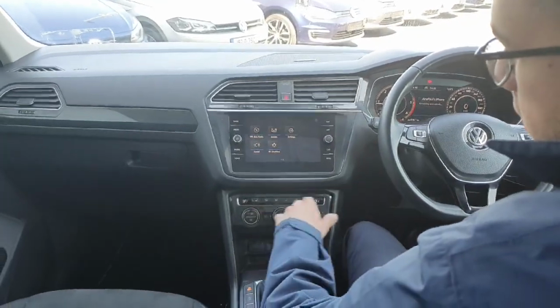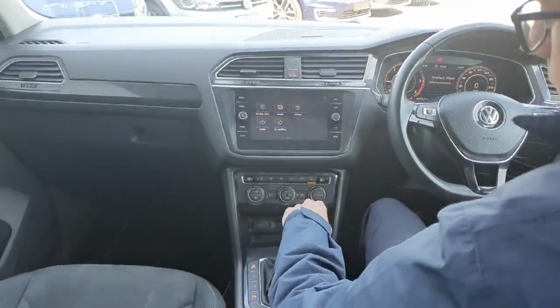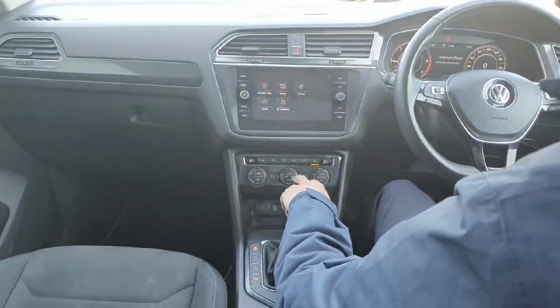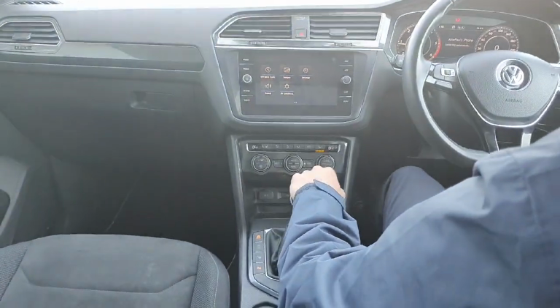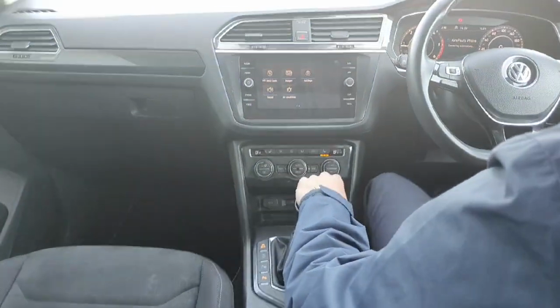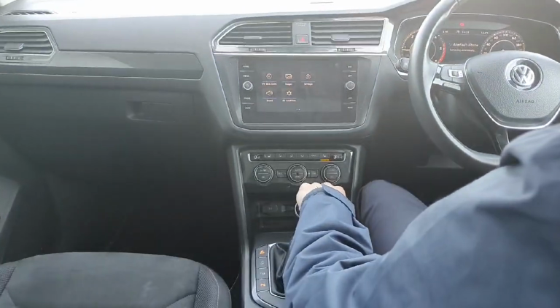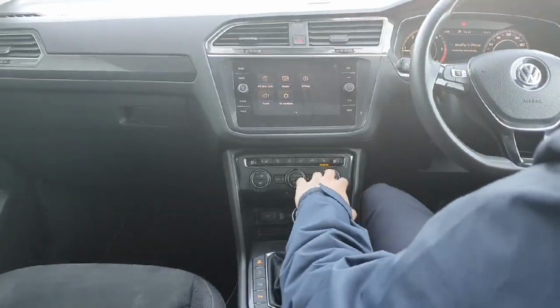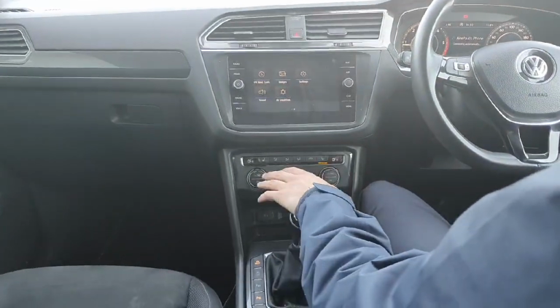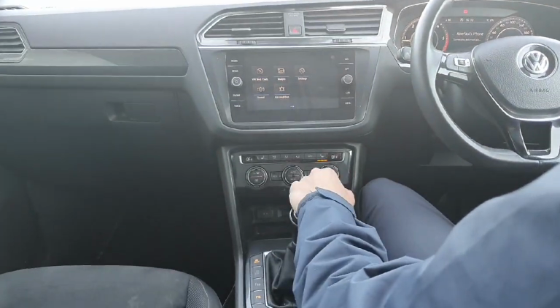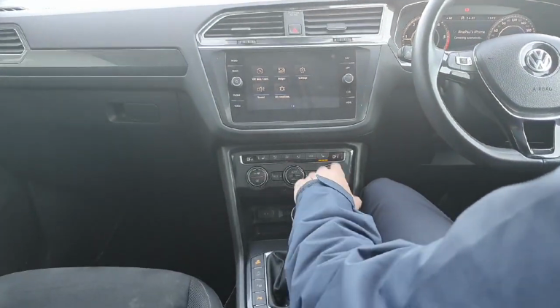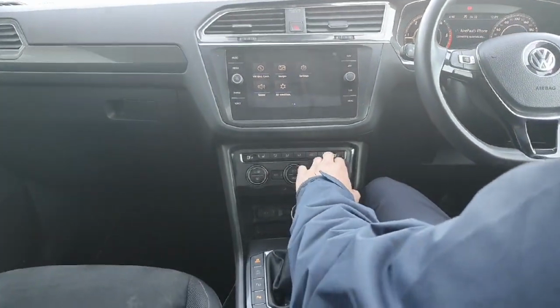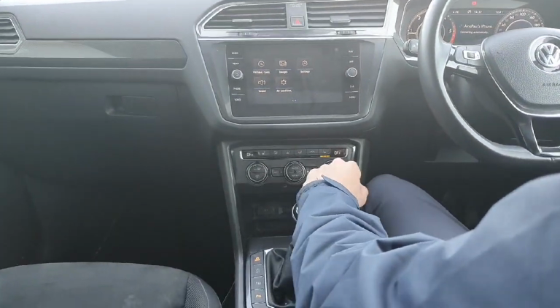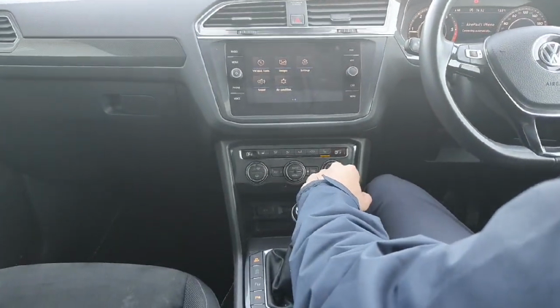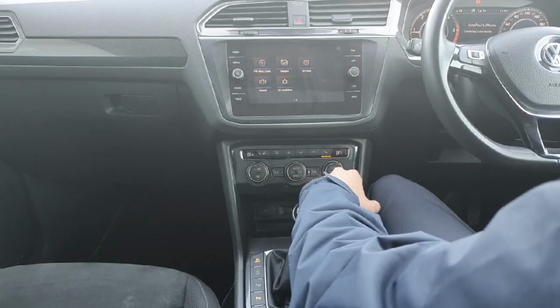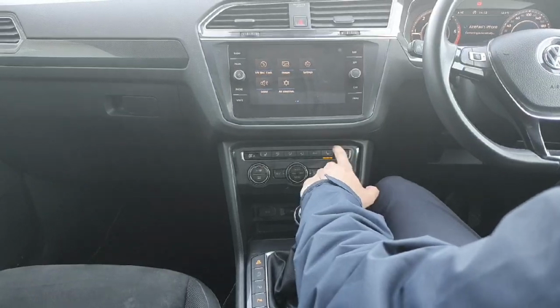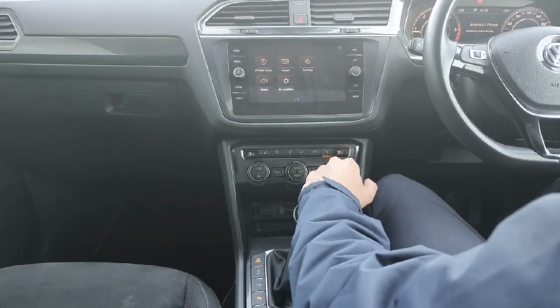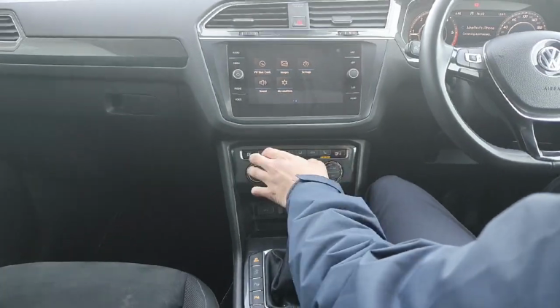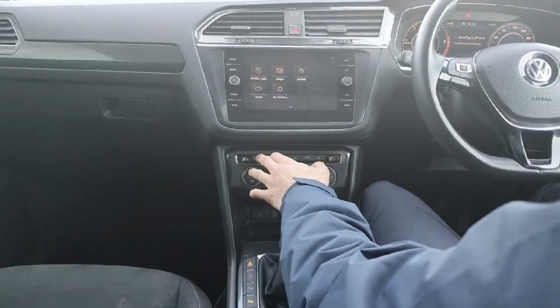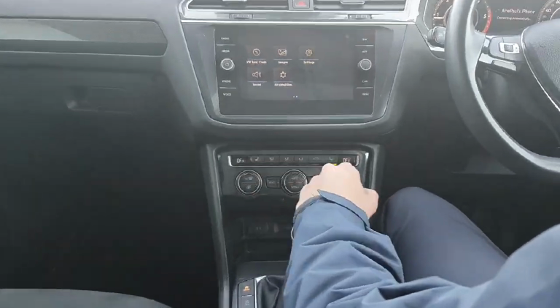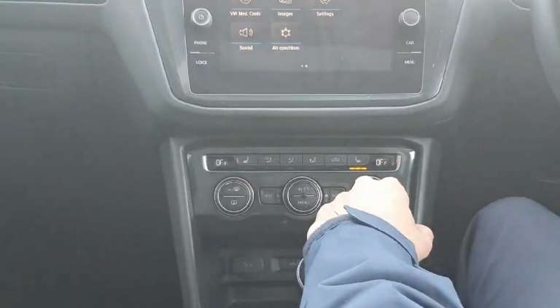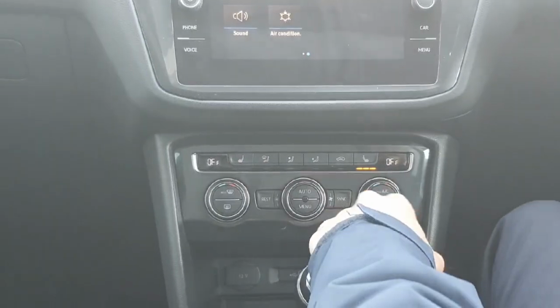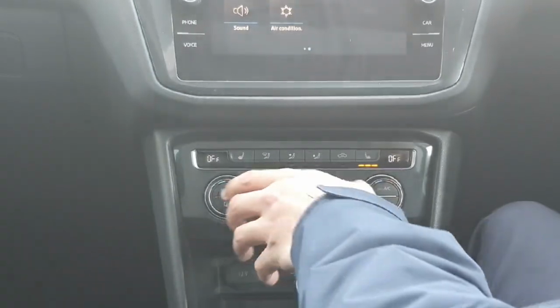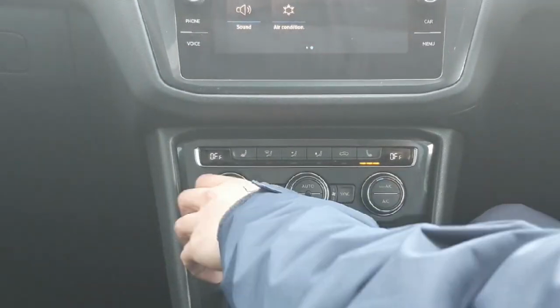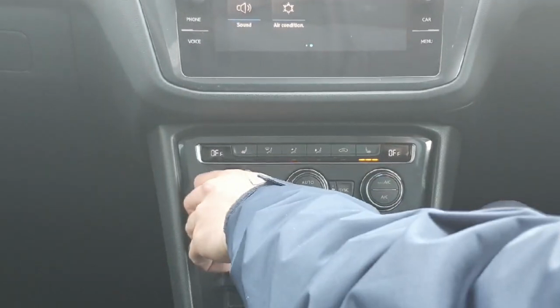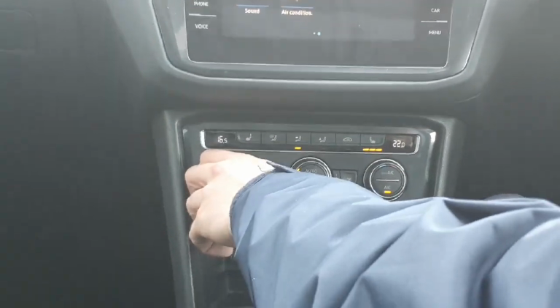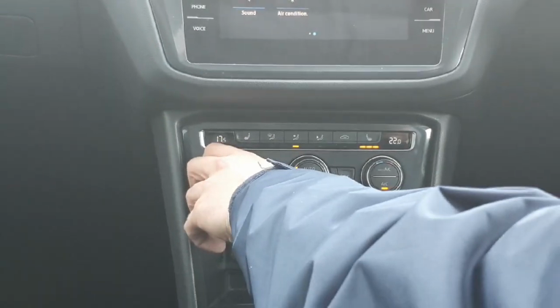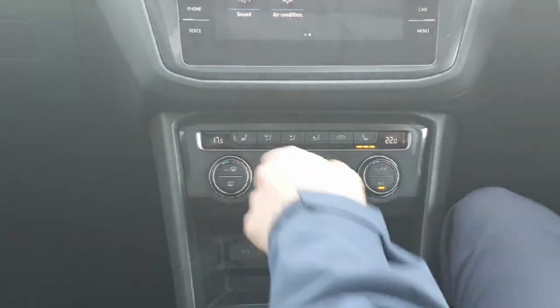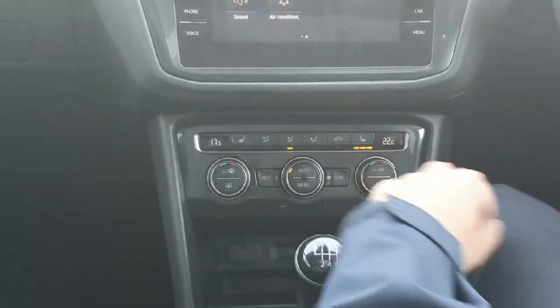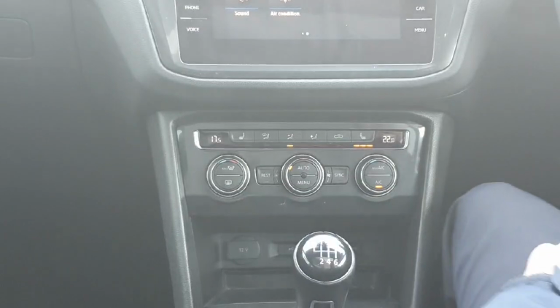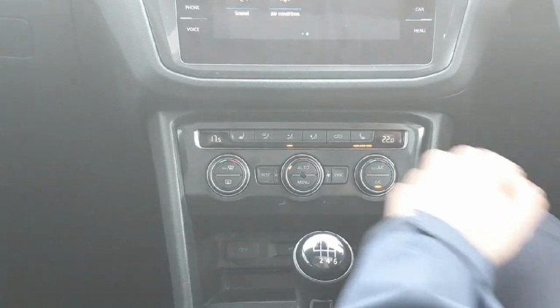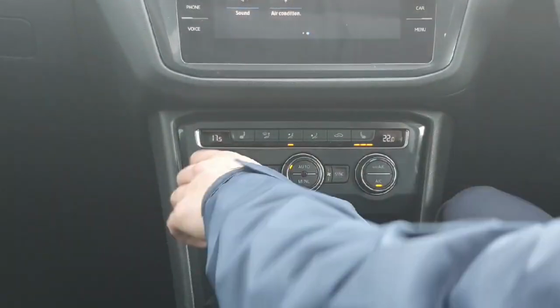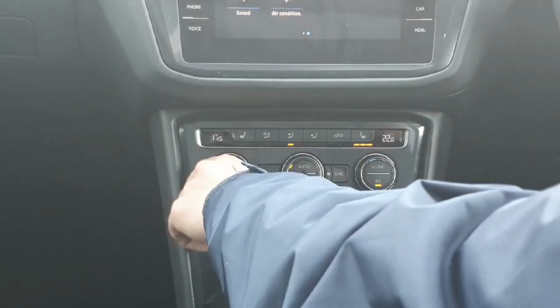Just below the entertainment system you have your climate control. On the right hand side you have your driver's heated seat and your passenger on the left. You have dual zone so the passenger can be a completely different temperature to the driver.